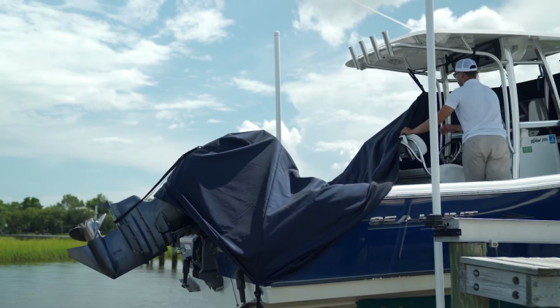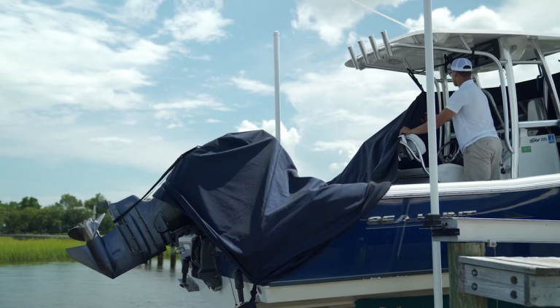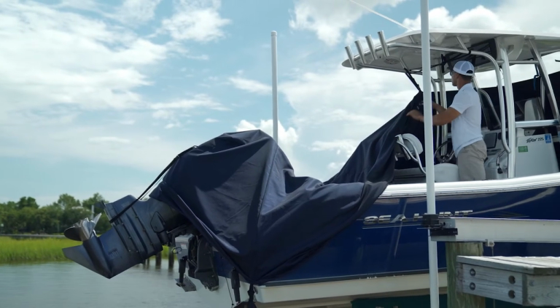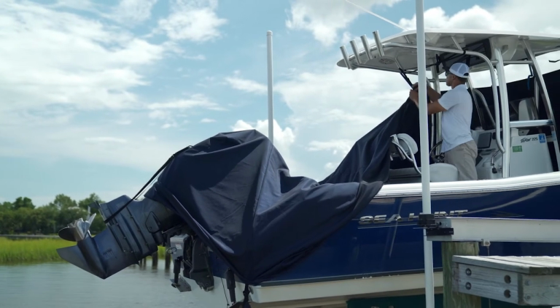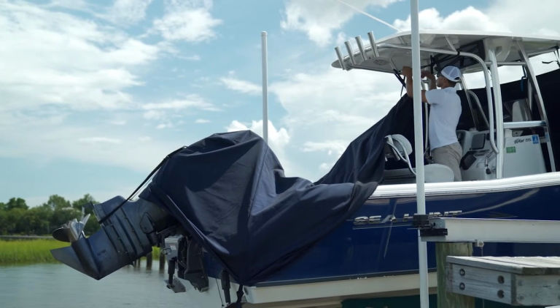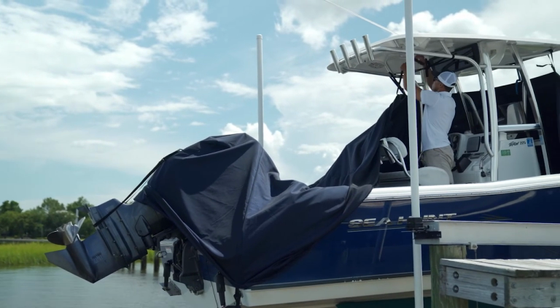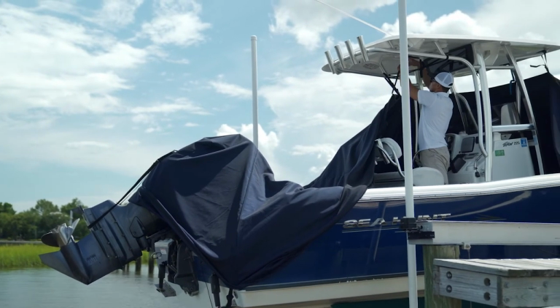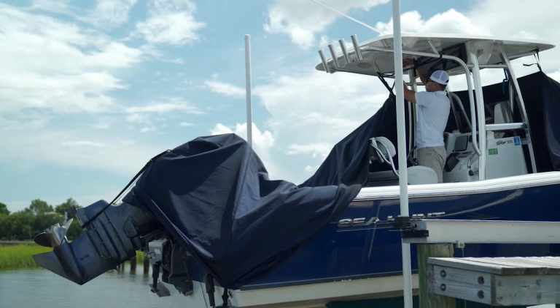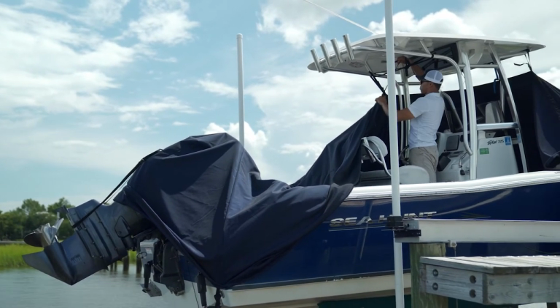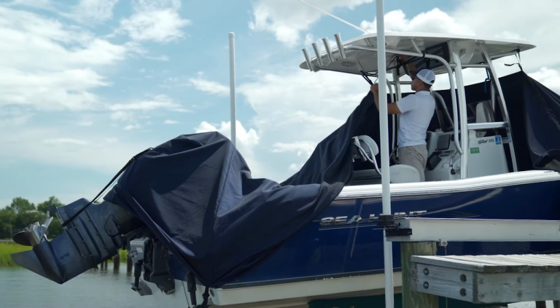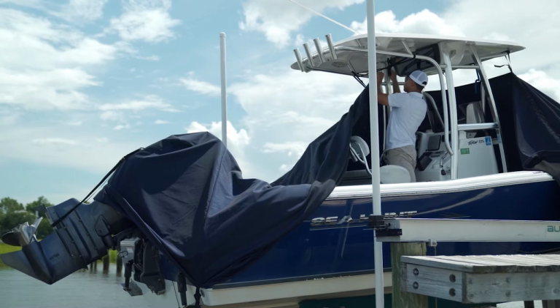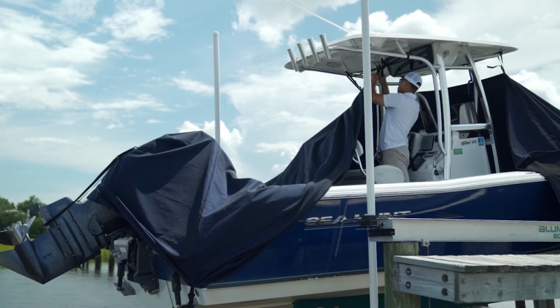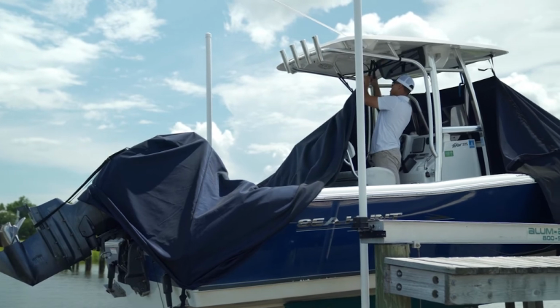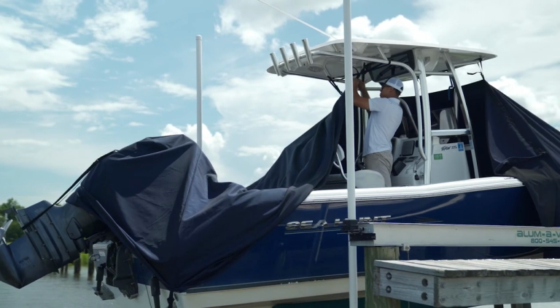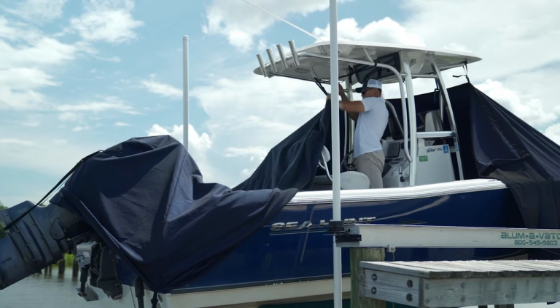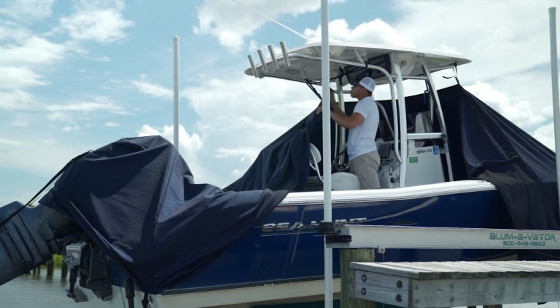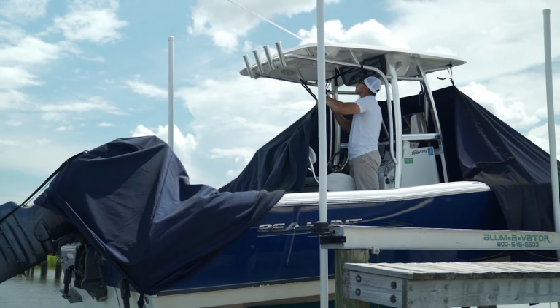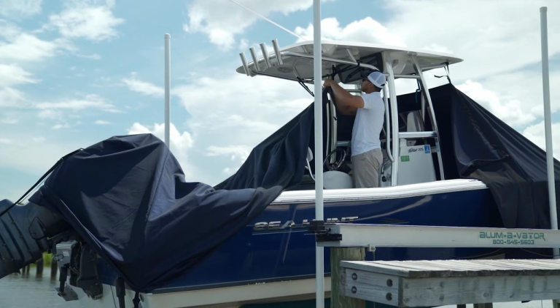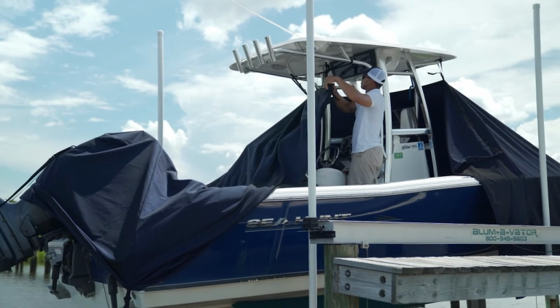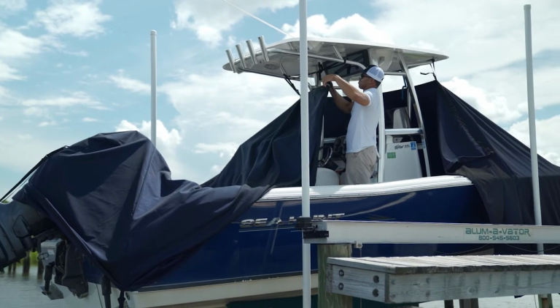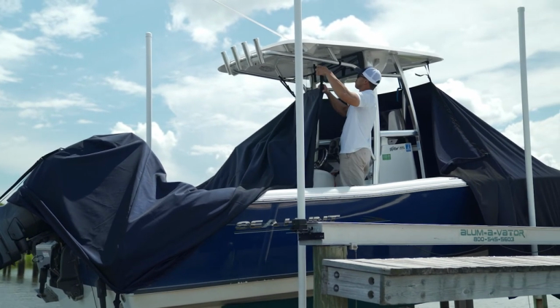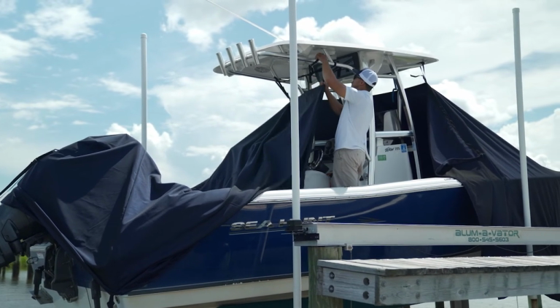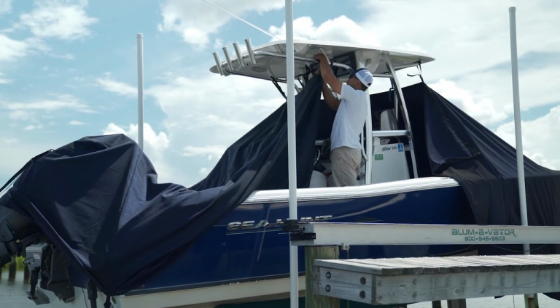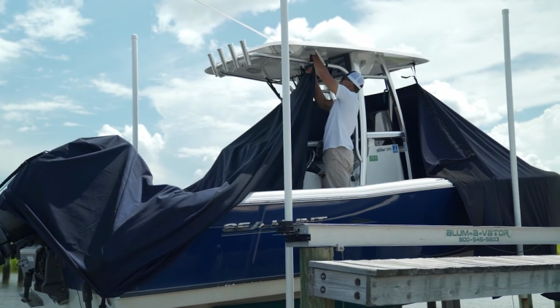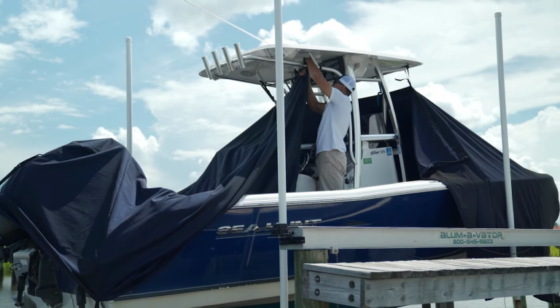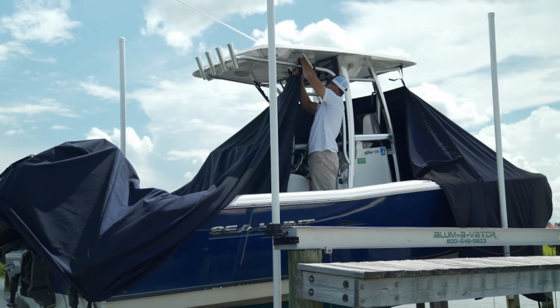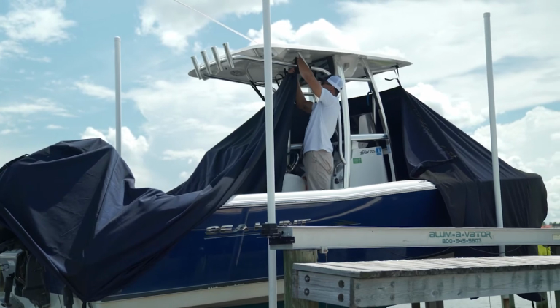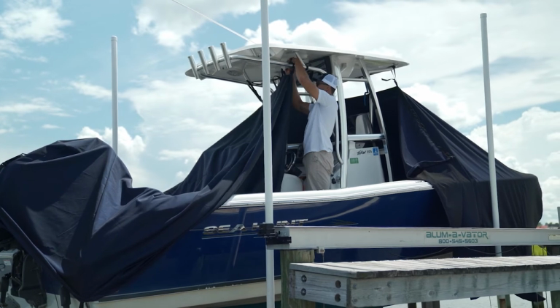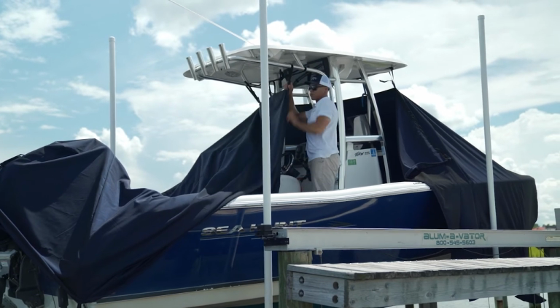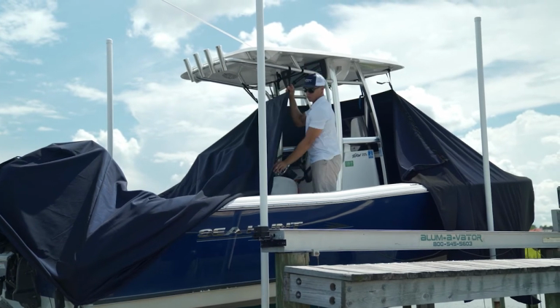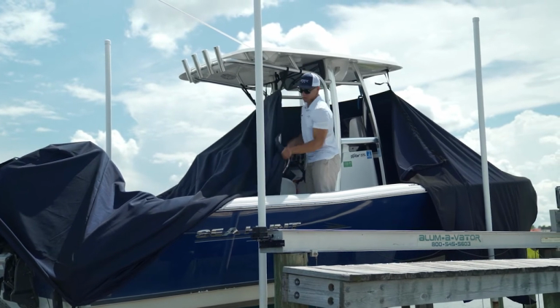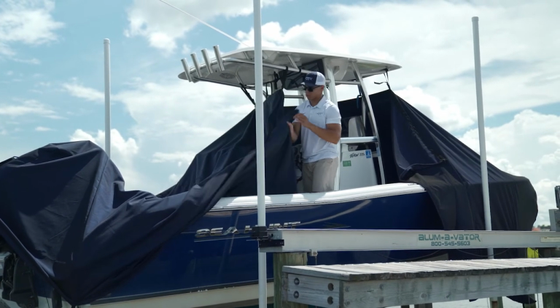Now, attach the remaining rear connecting straps to the horizontal framework or the strap you placed beneath the T-top. Drape any remaining edges of the cover over the side of the boat.